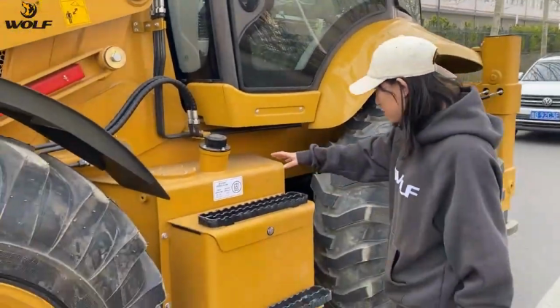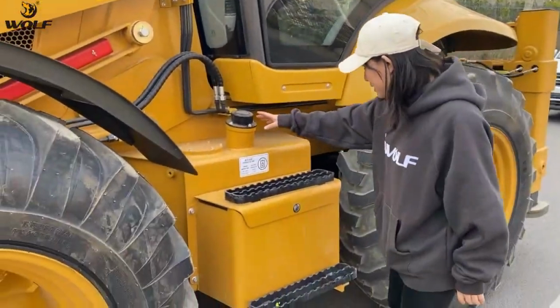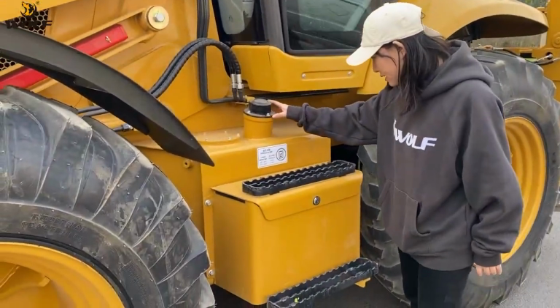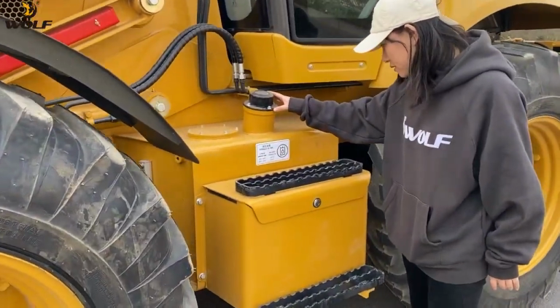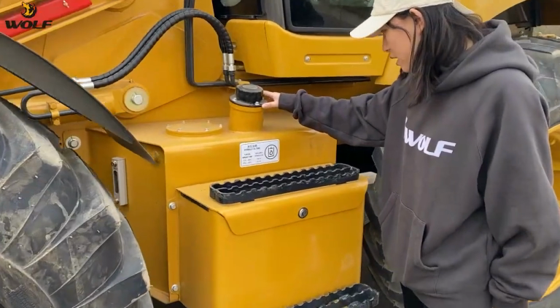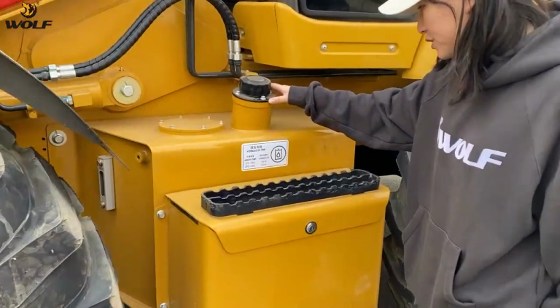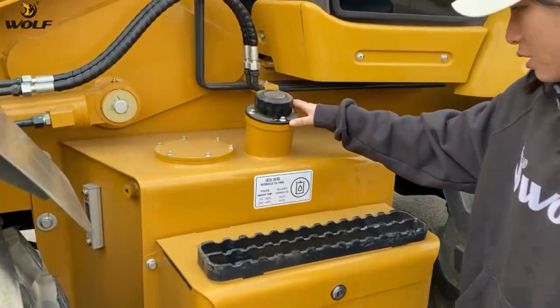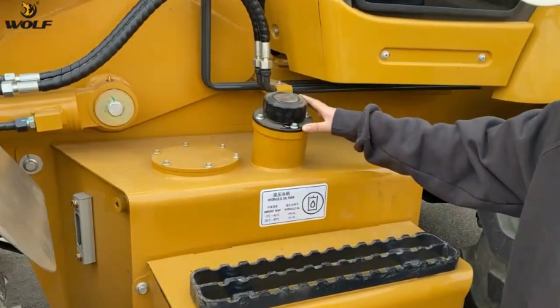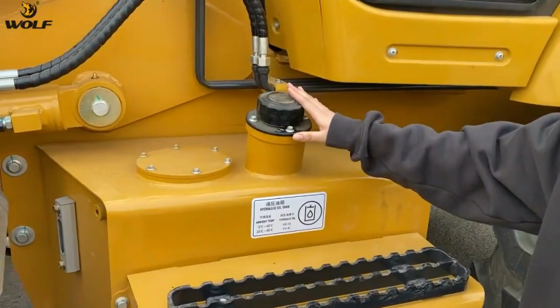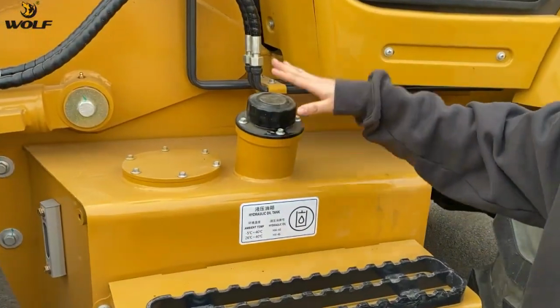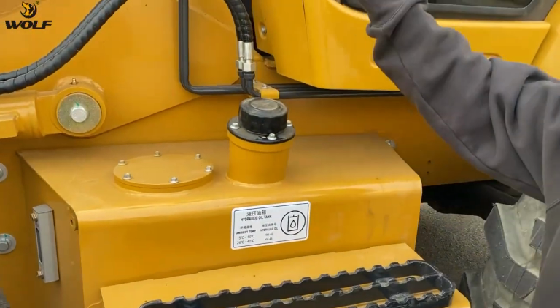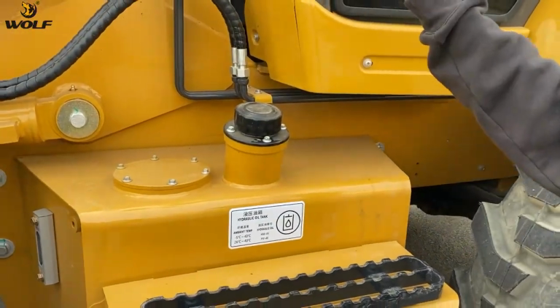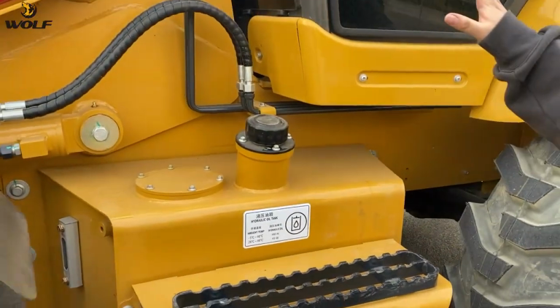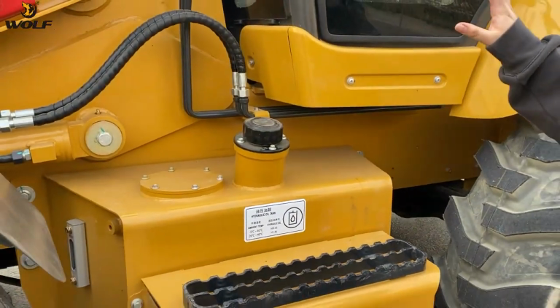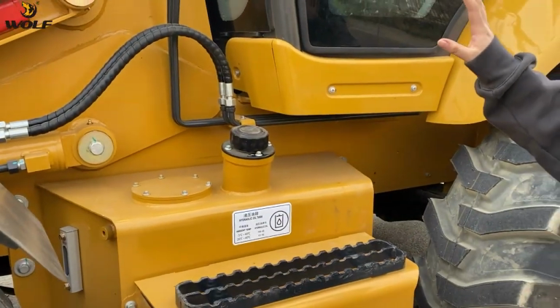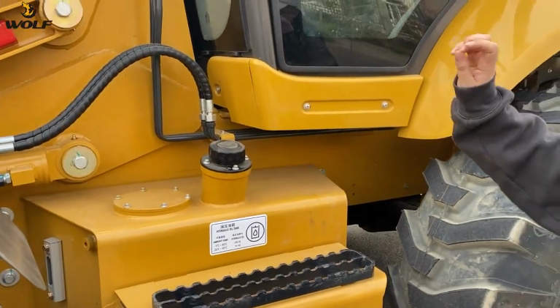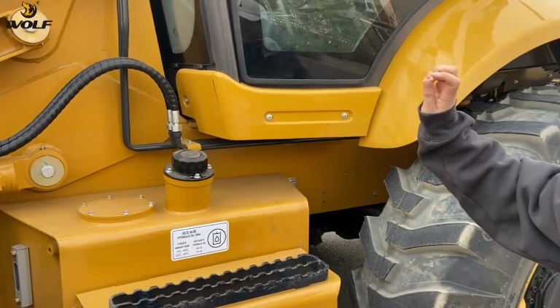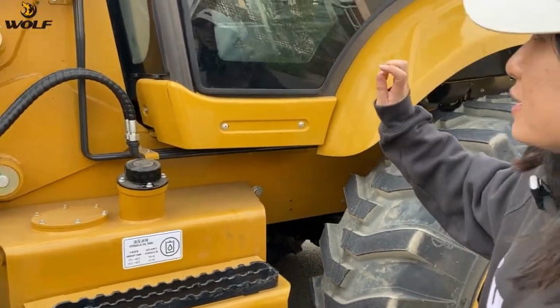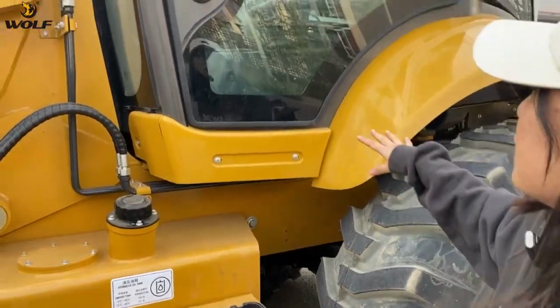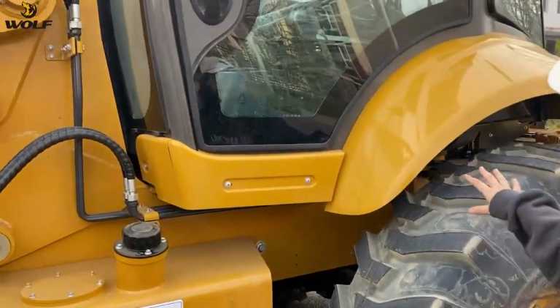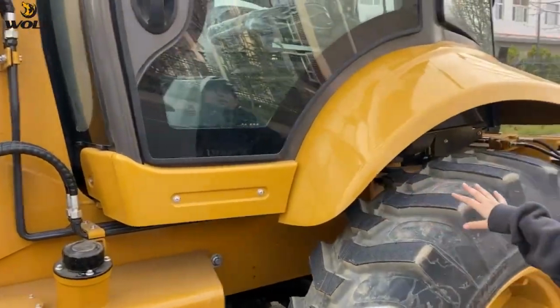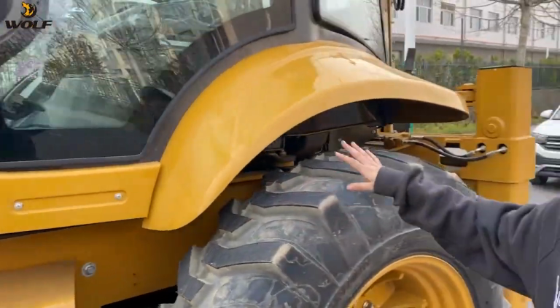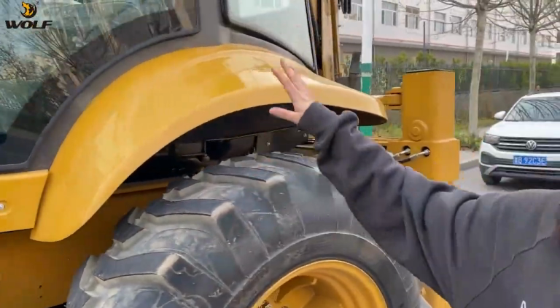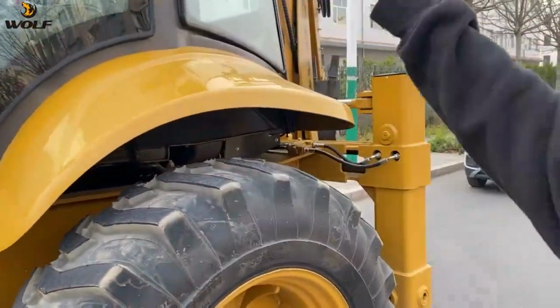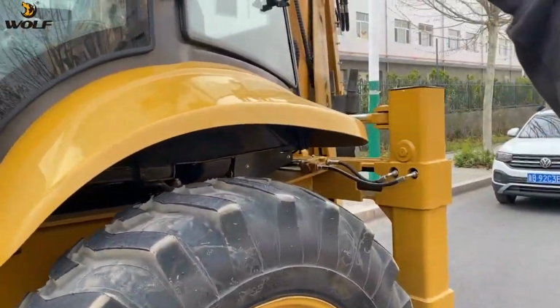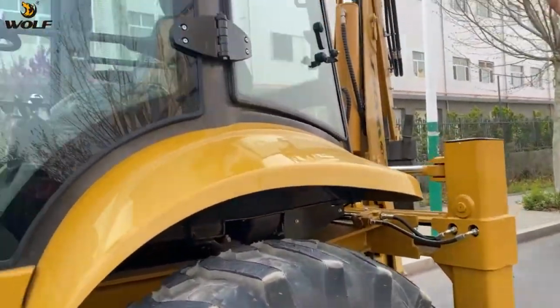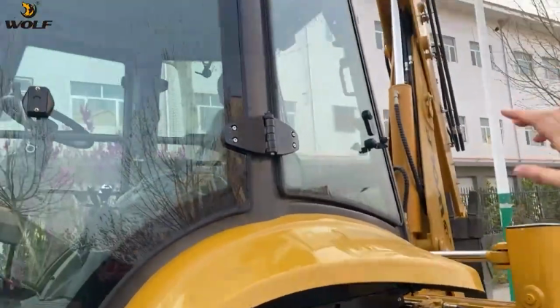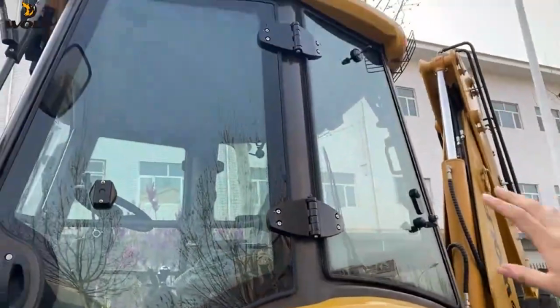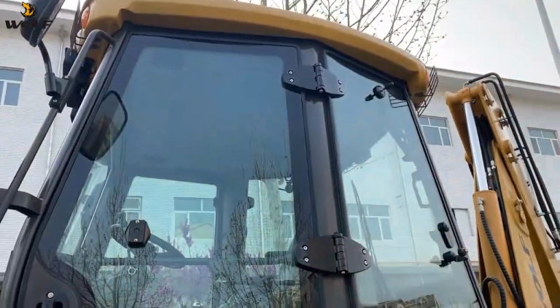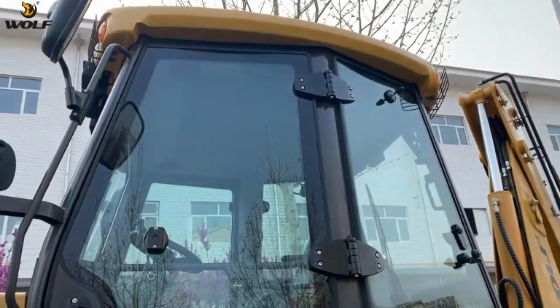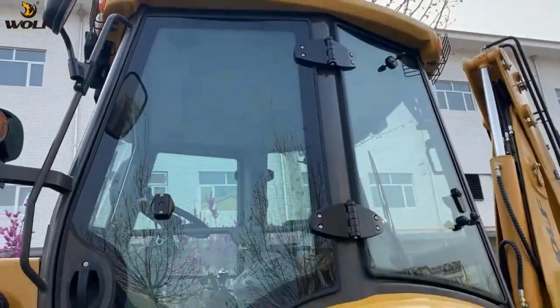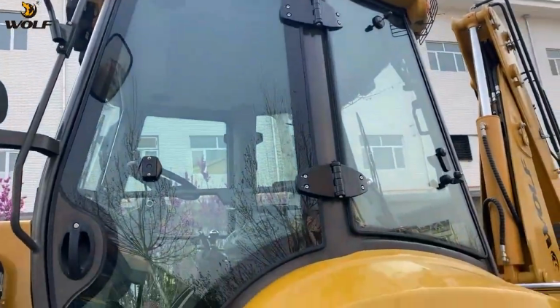This is the hydraulic oil tank and the other side is the diesel oil tank. And this cabin is the ROPS and FOPS cabin.